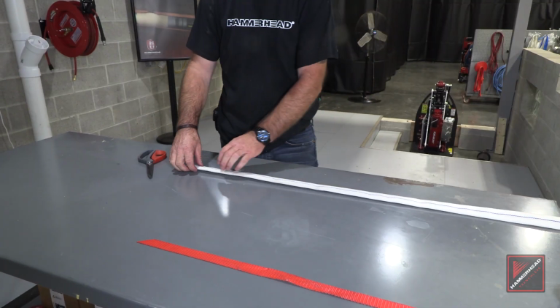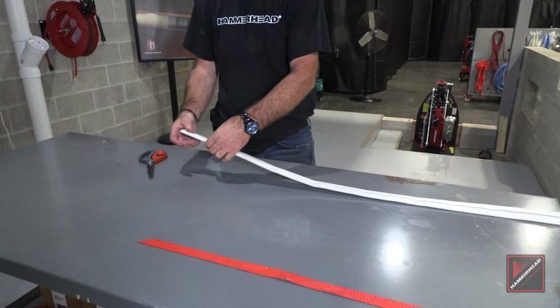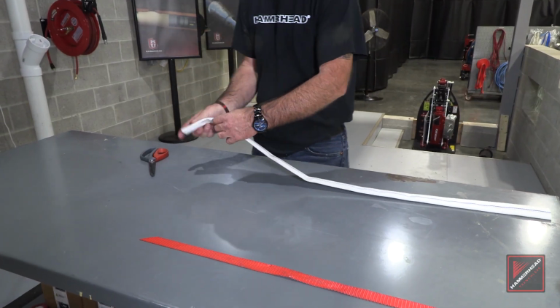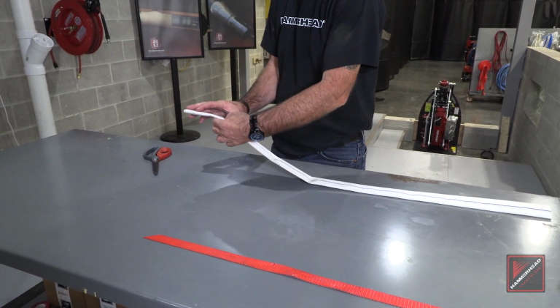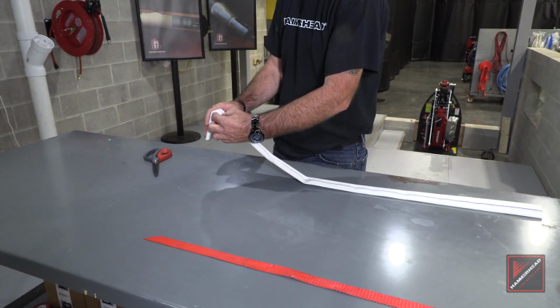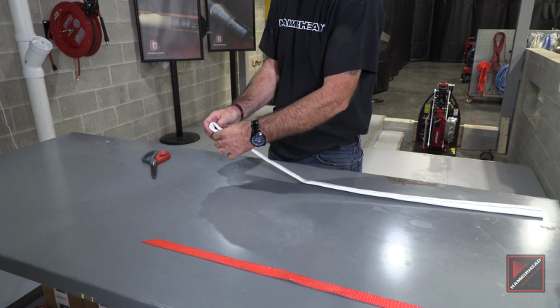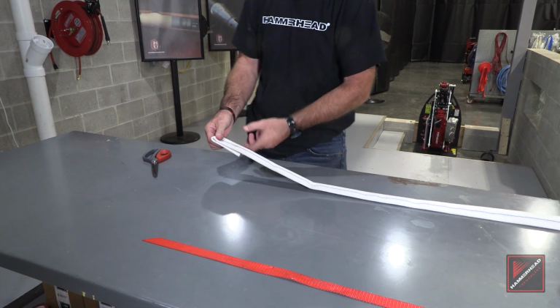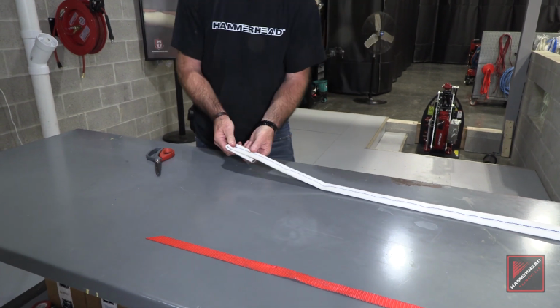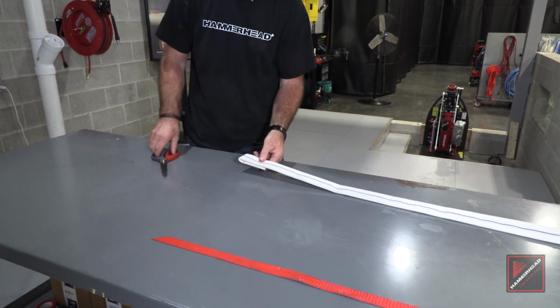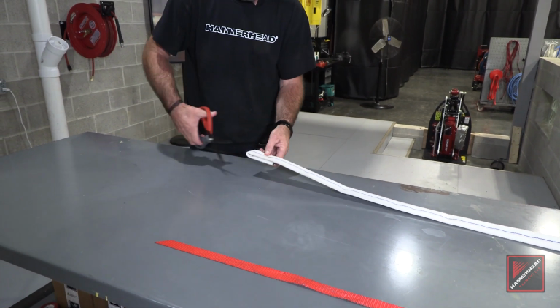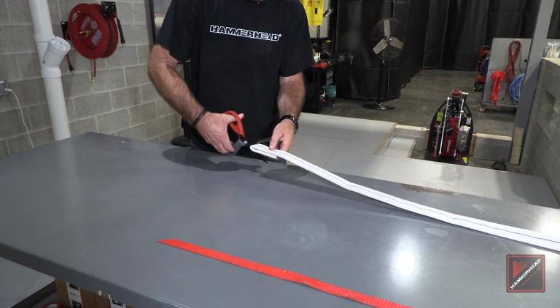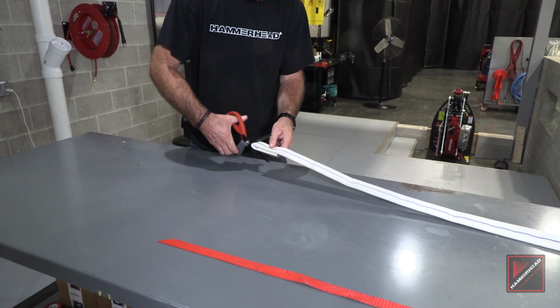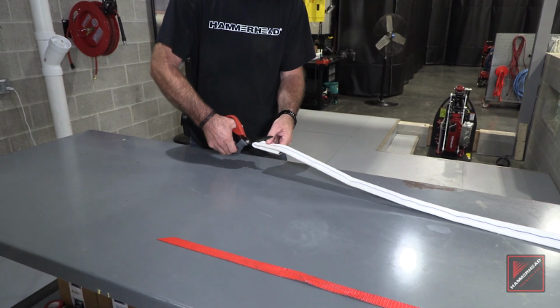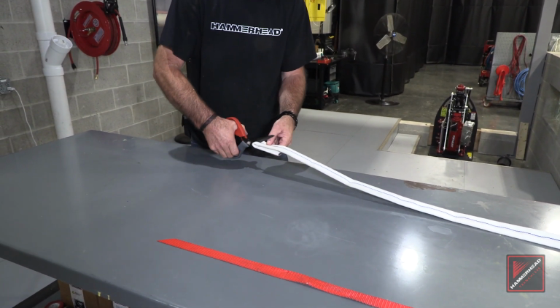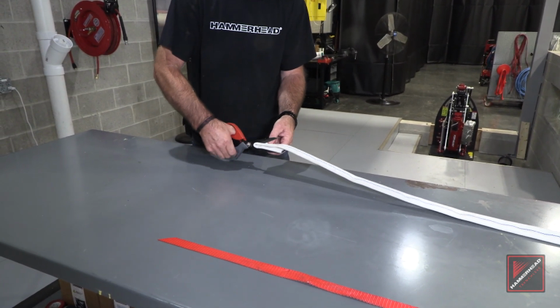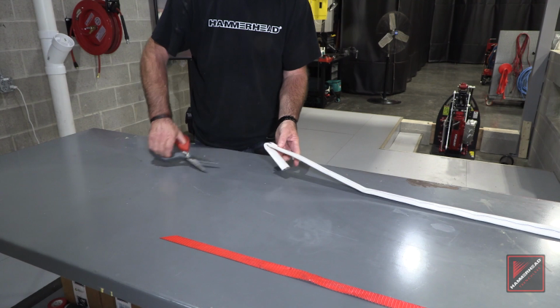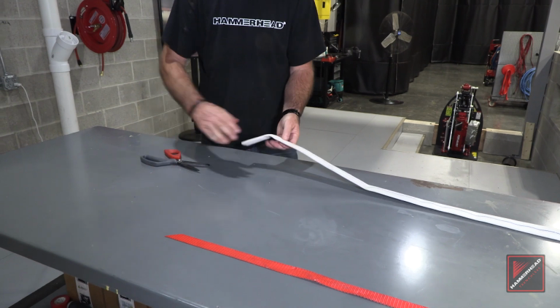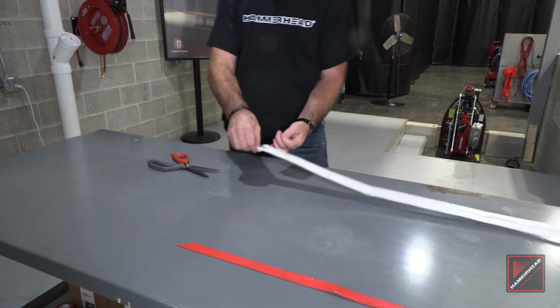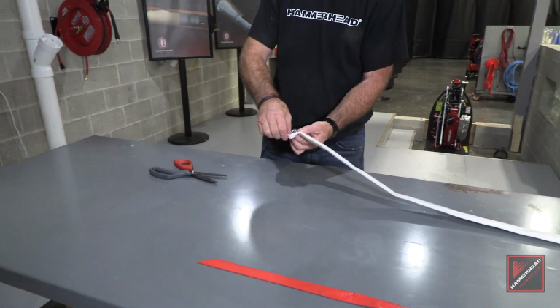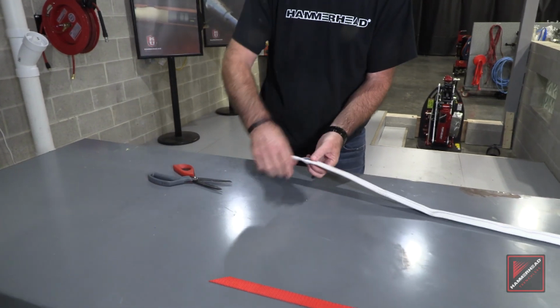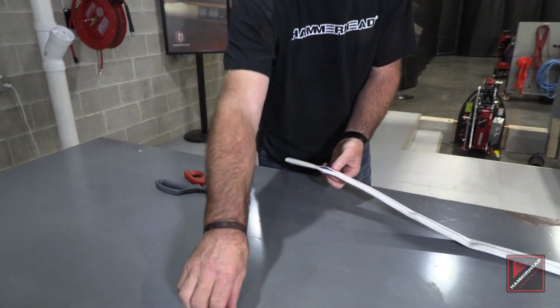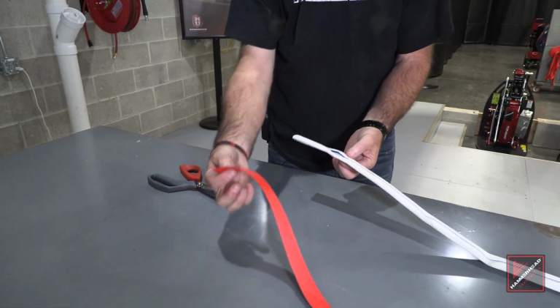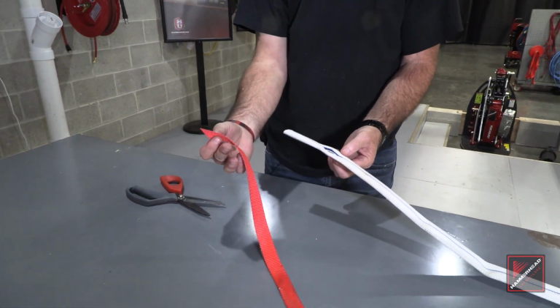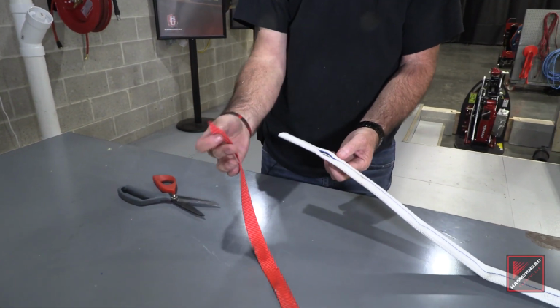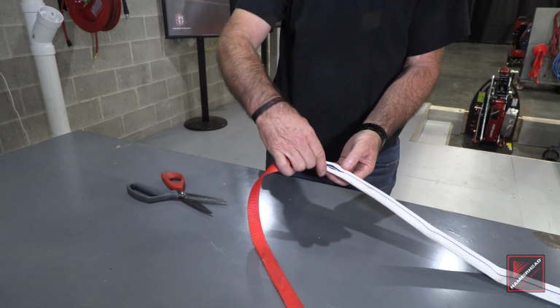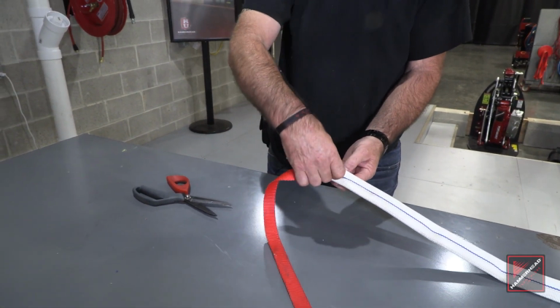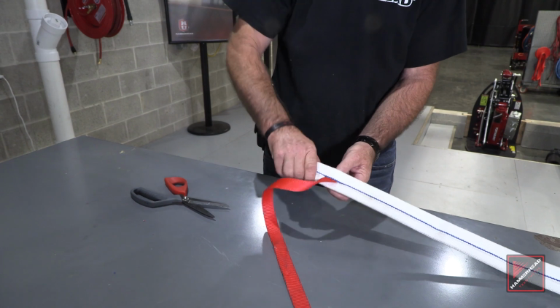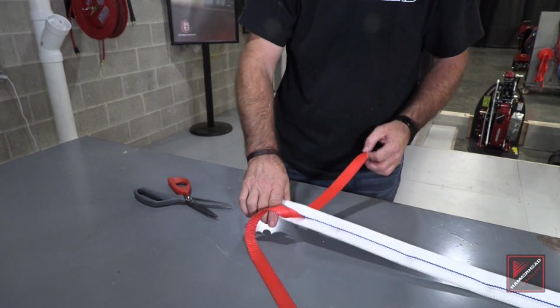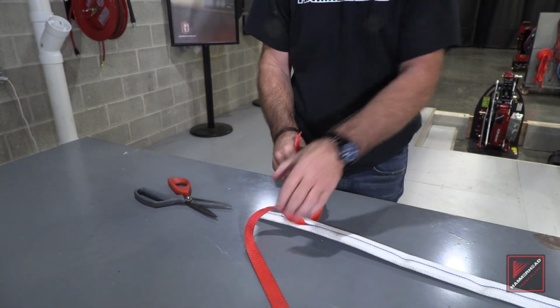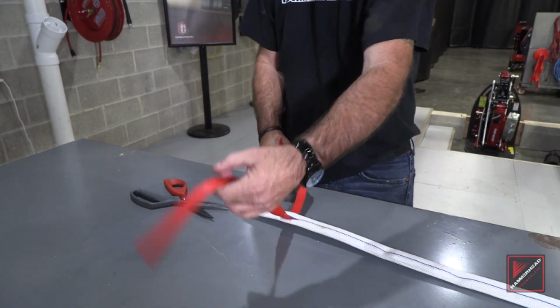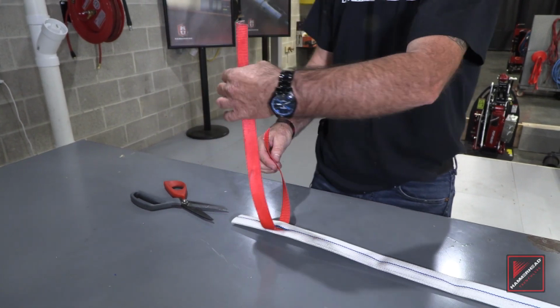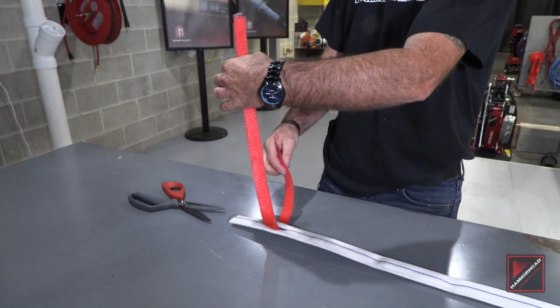First, we're going to fold it over about four inches down and cut a one-inch slot. This slot is for your connection for your pull tape to secure this to the loop.